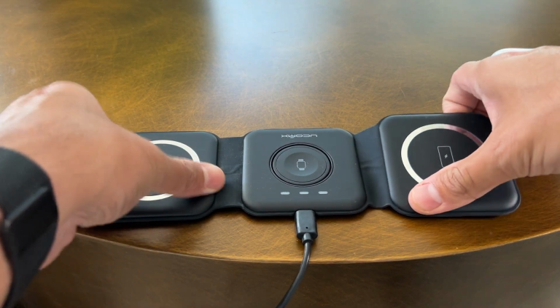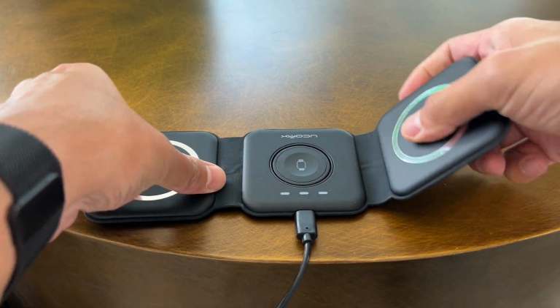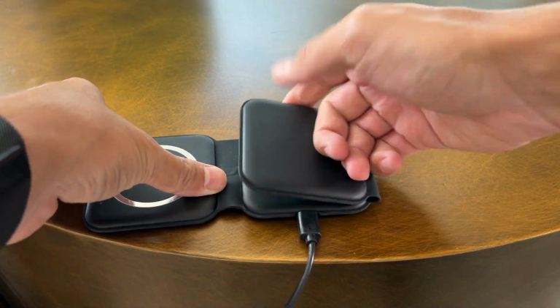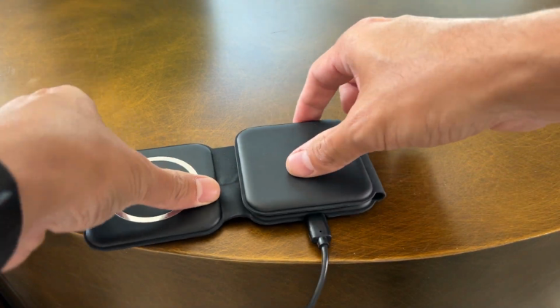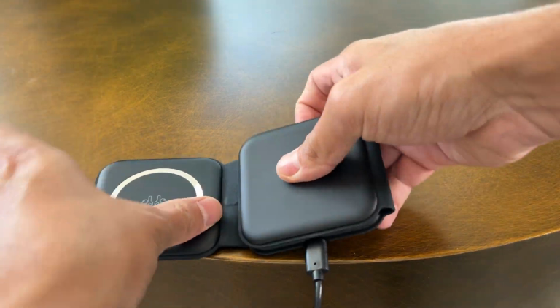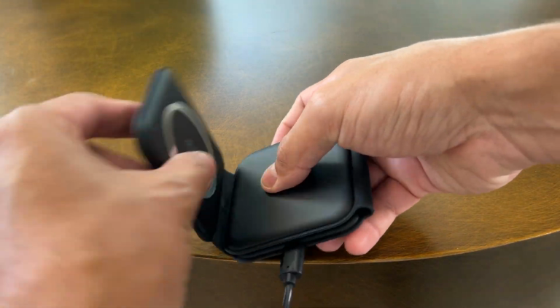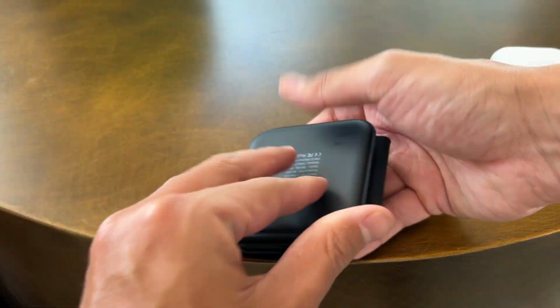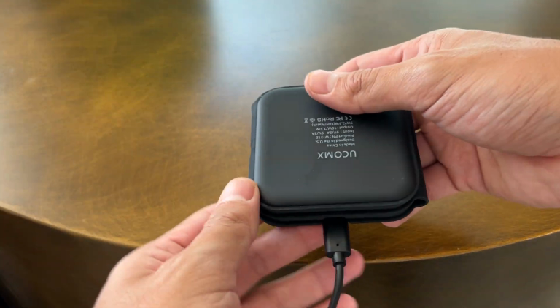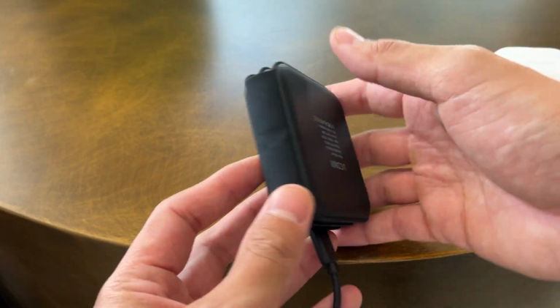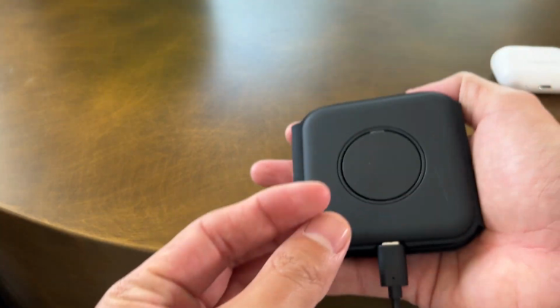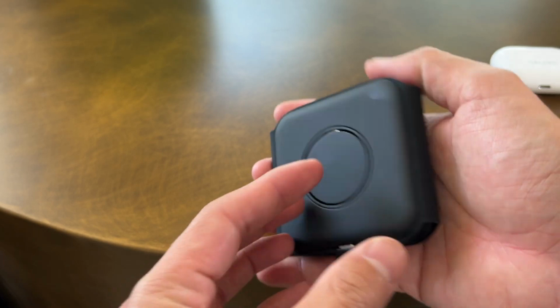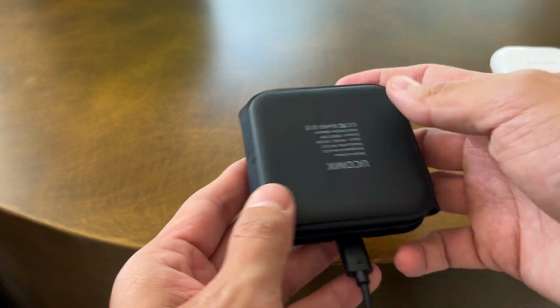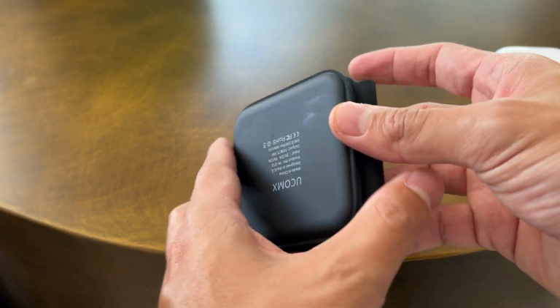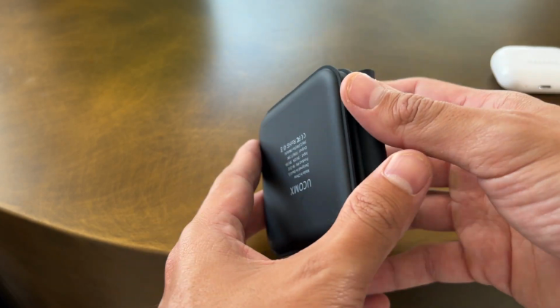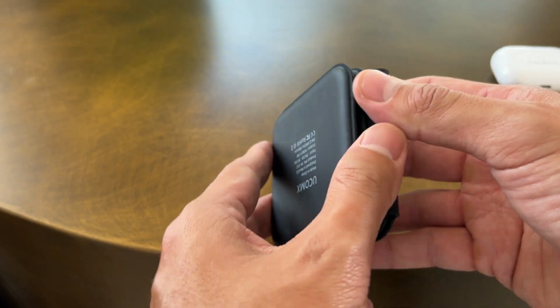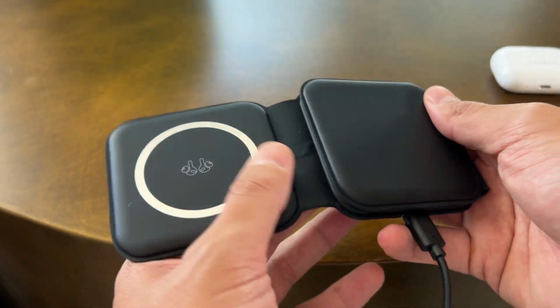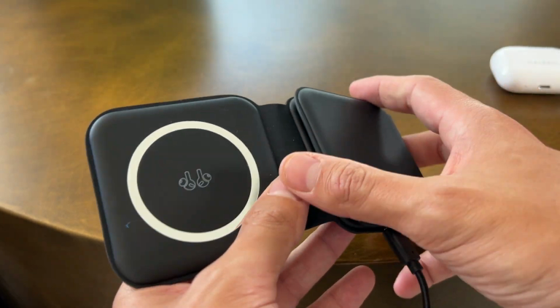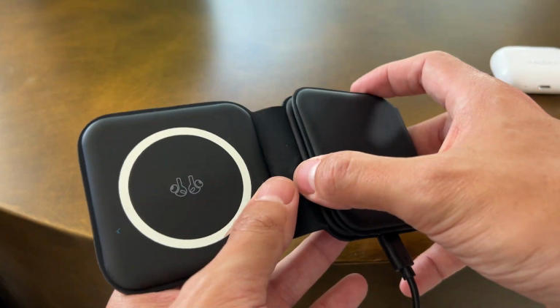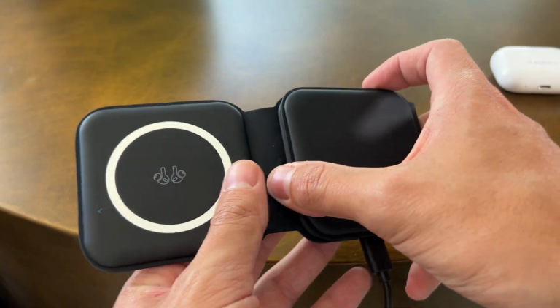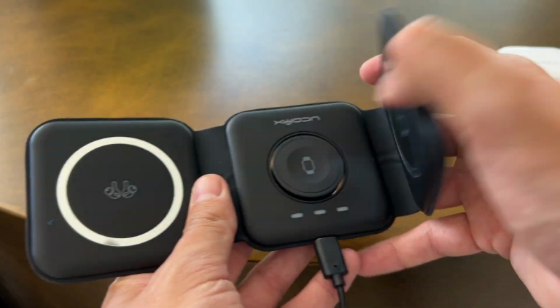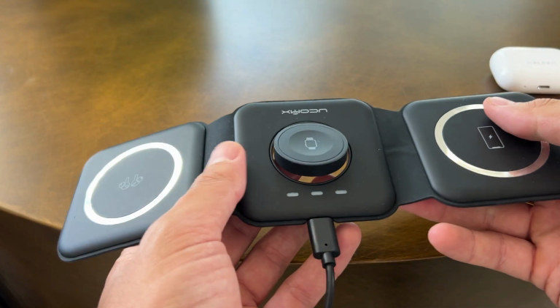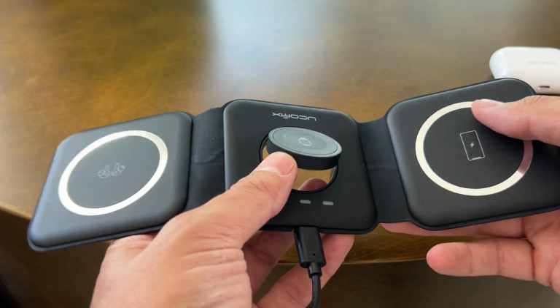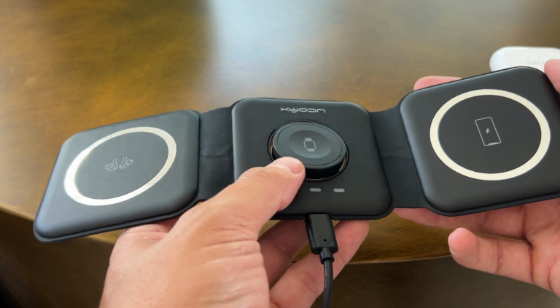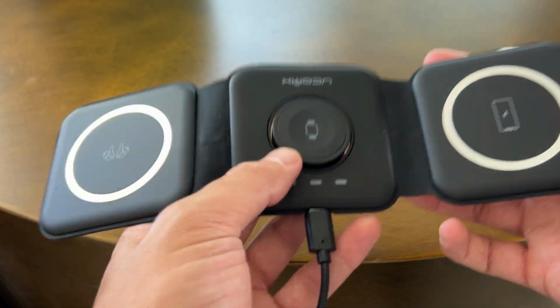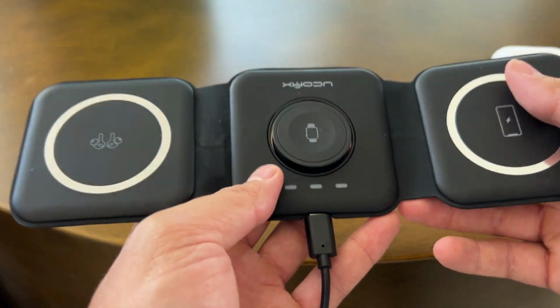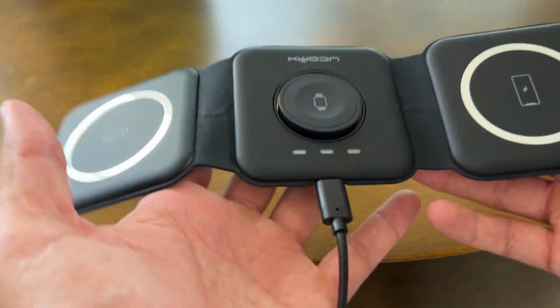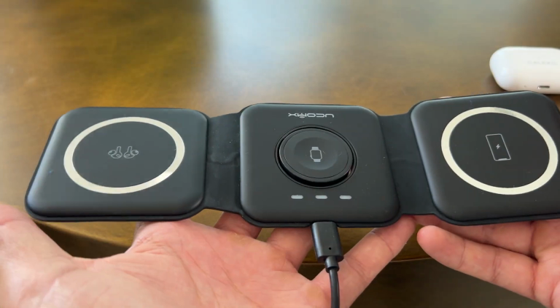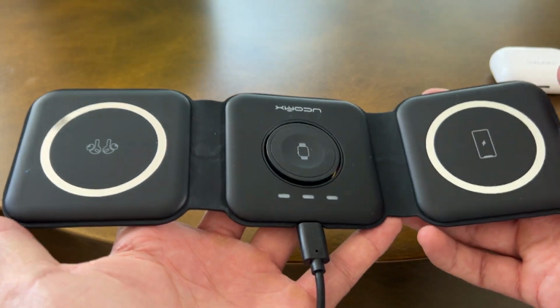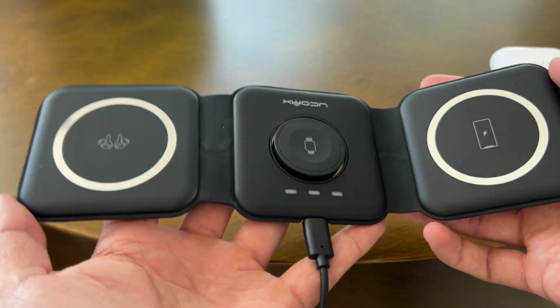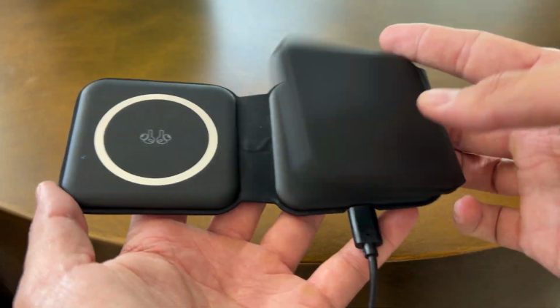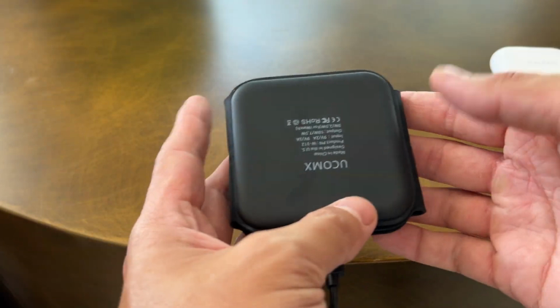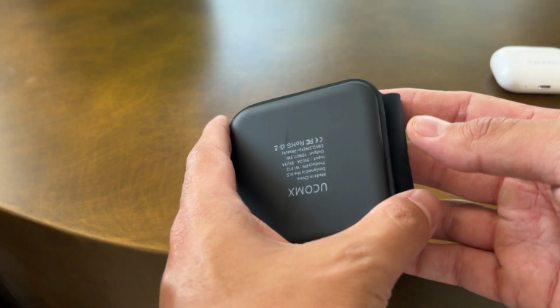Today I'm excited to give you guys a quick little review and closer look at this foldable portable charger that I basically take with me anytime I travel.